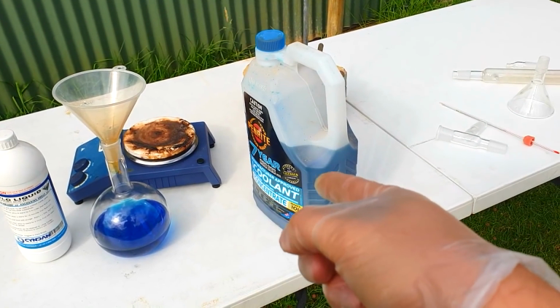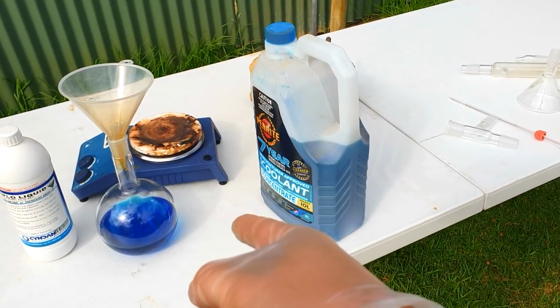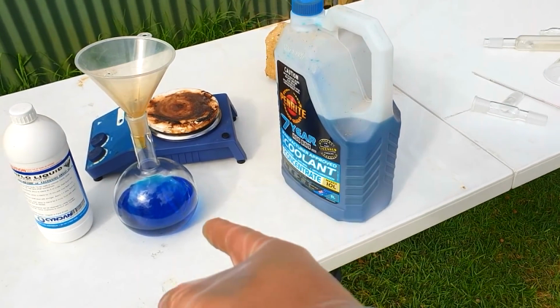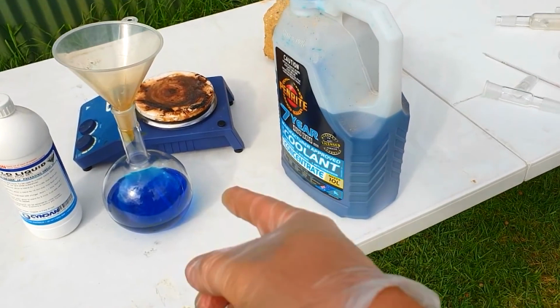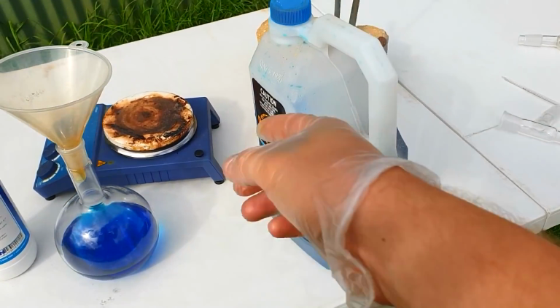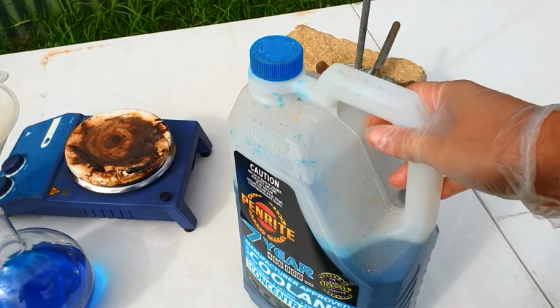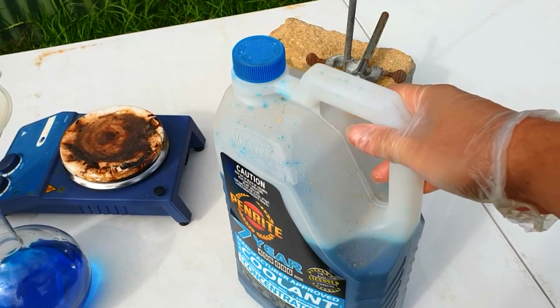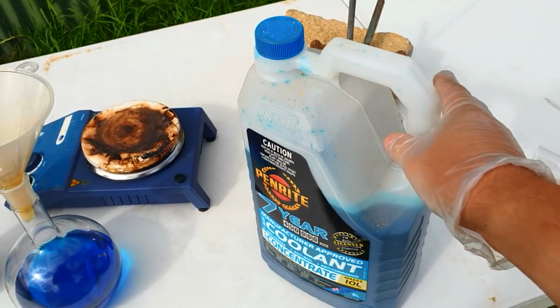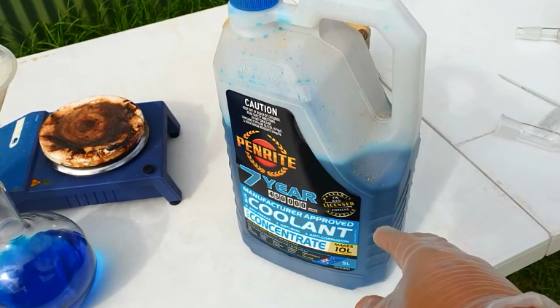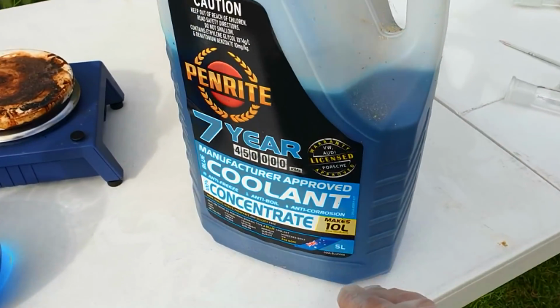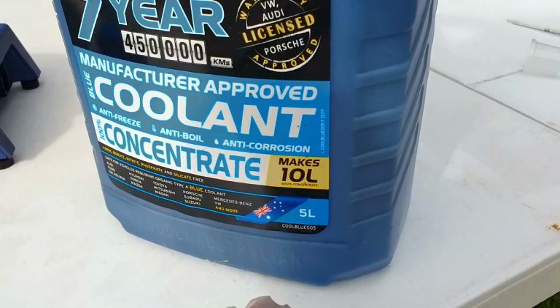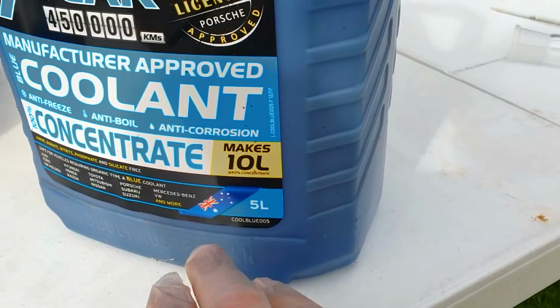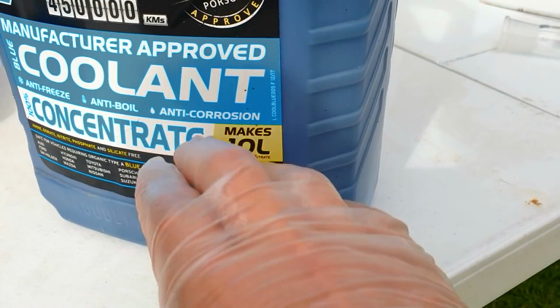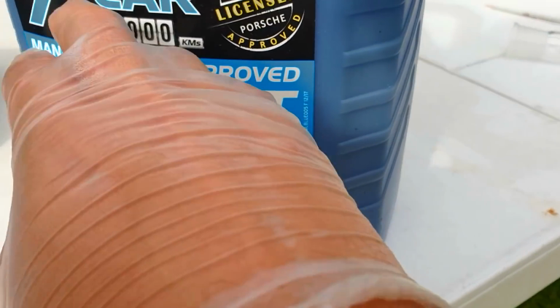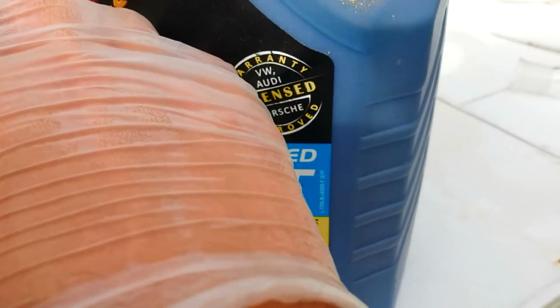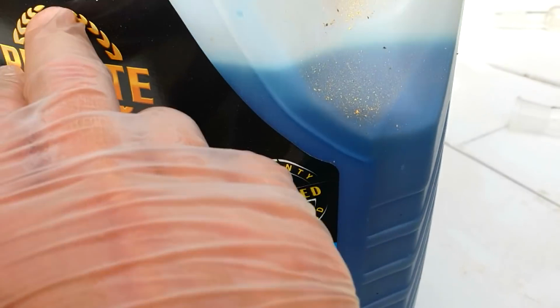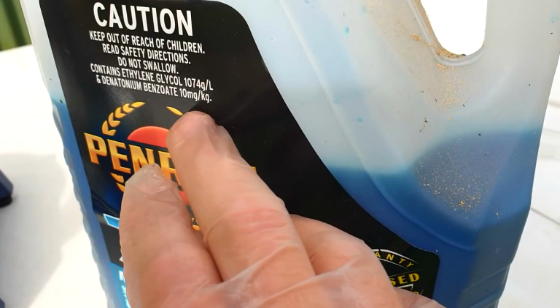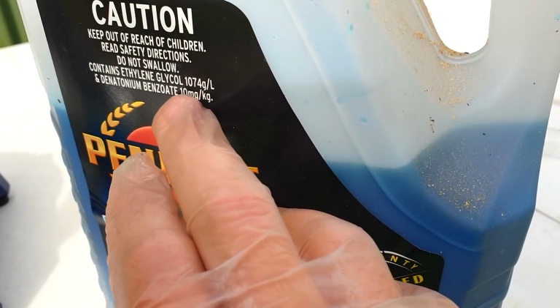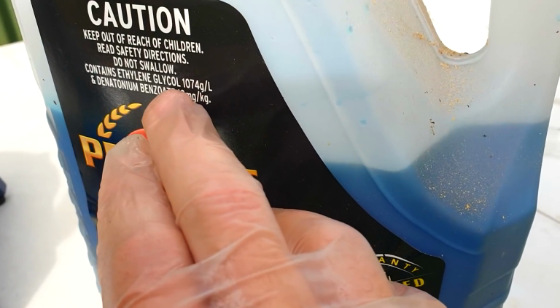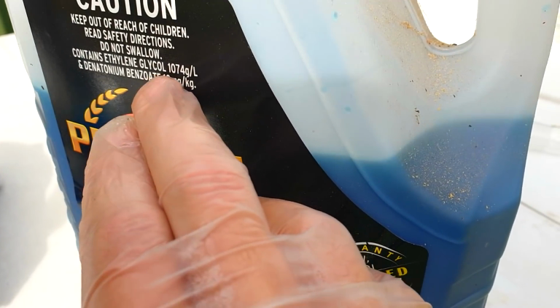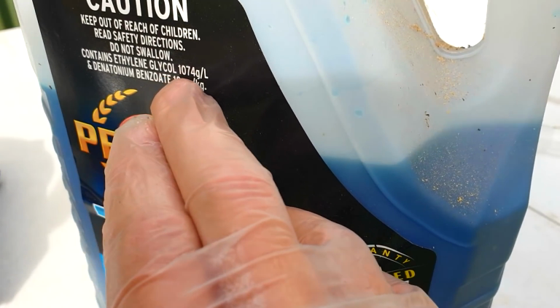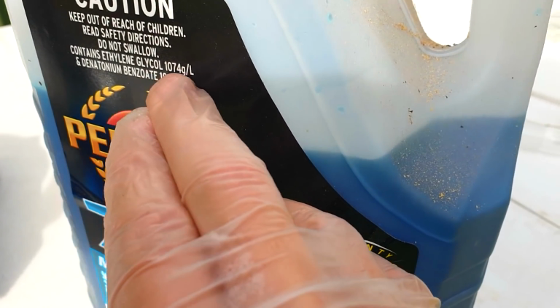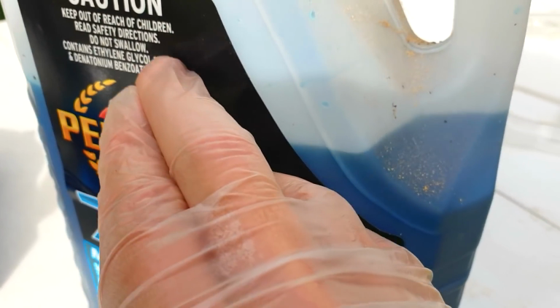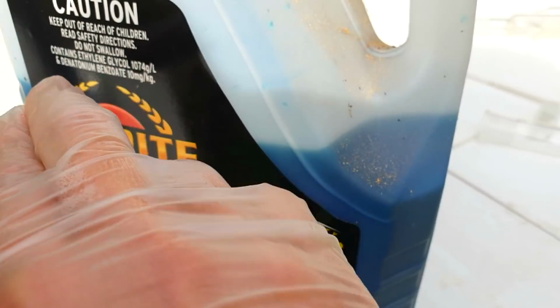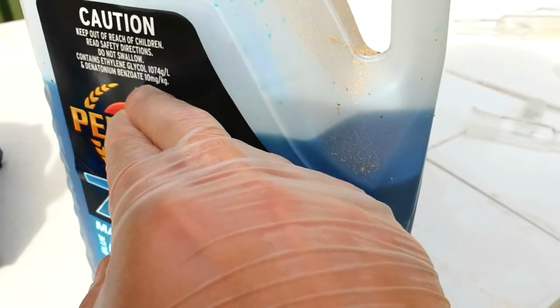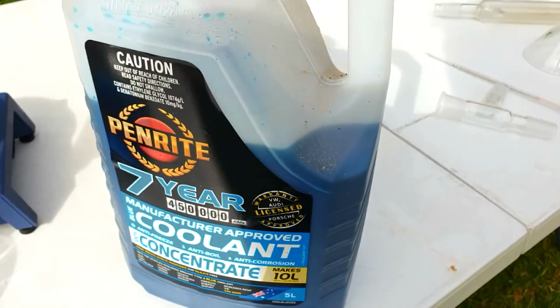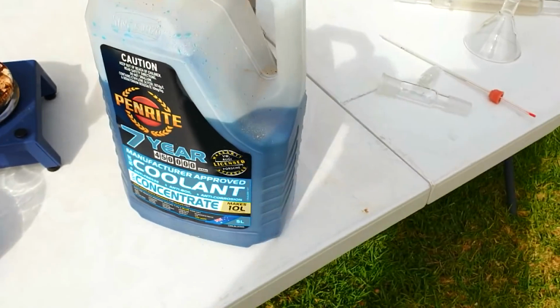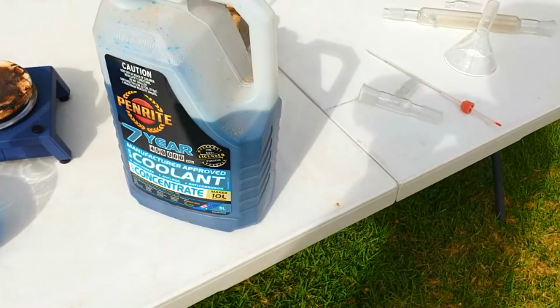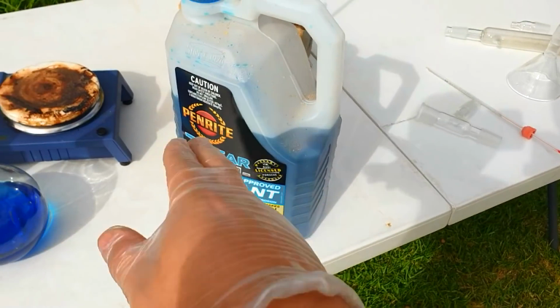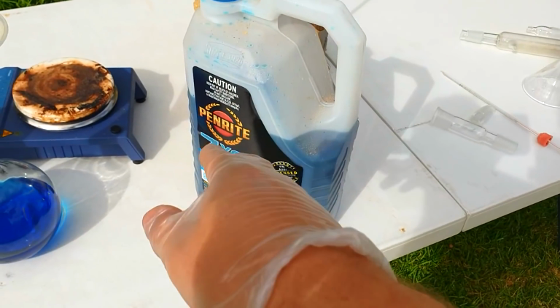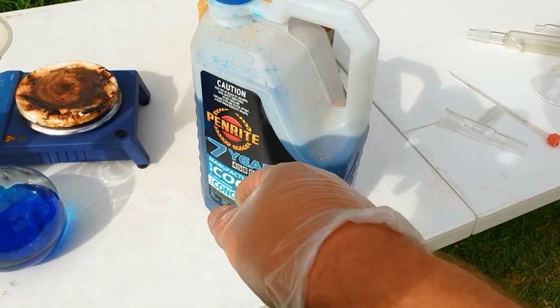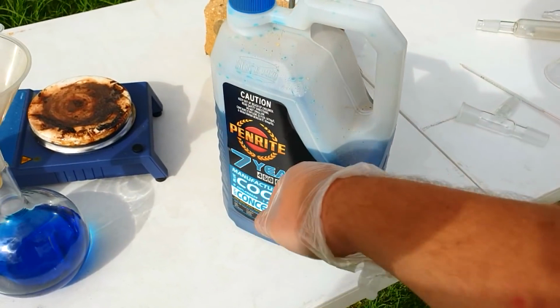We've got some of this blue stuff here — this is the ethylene glycol. What does it say? 1,074 grams per litre ethylene glycol, so there's not really any water added to that.